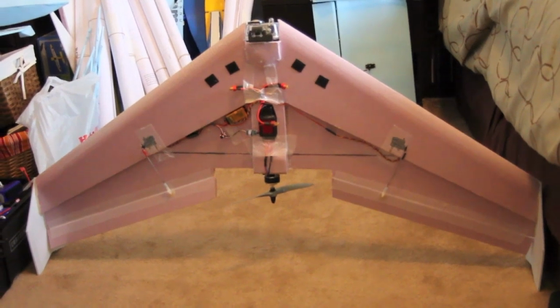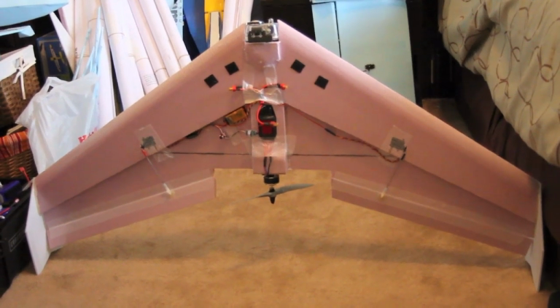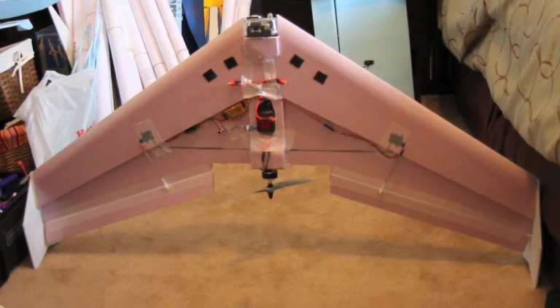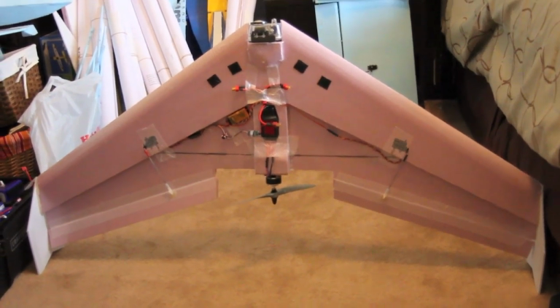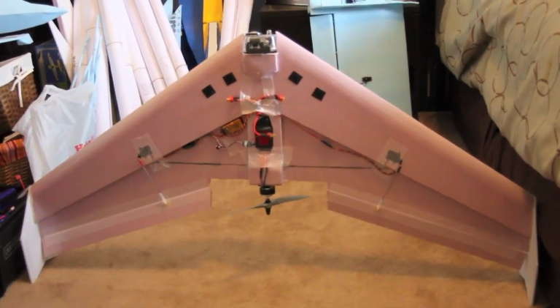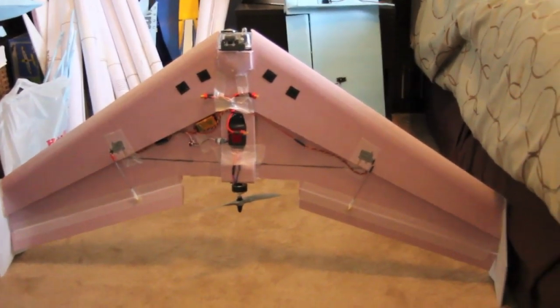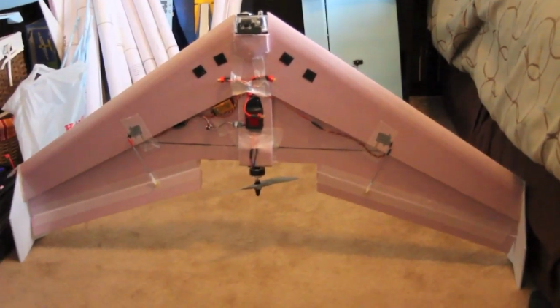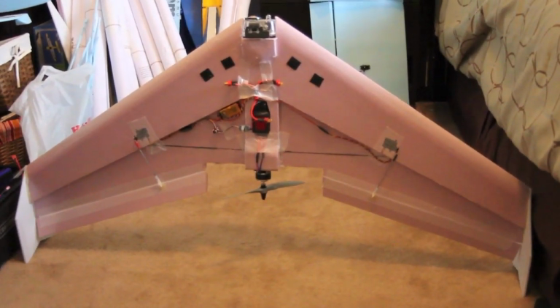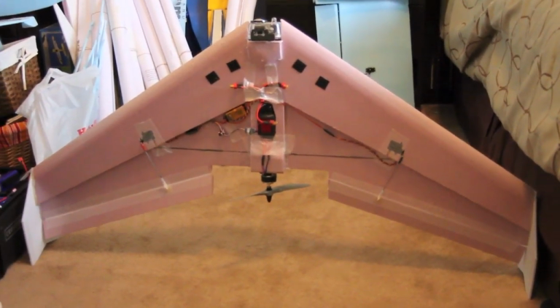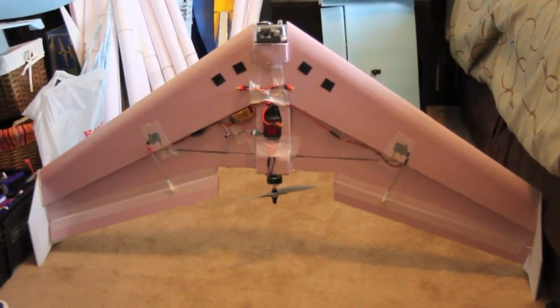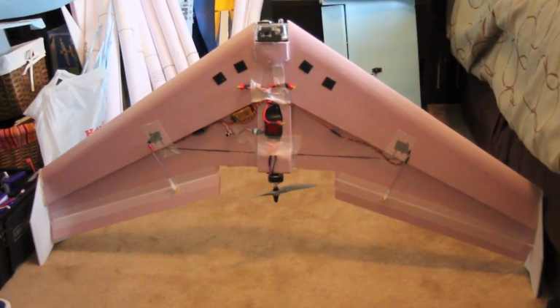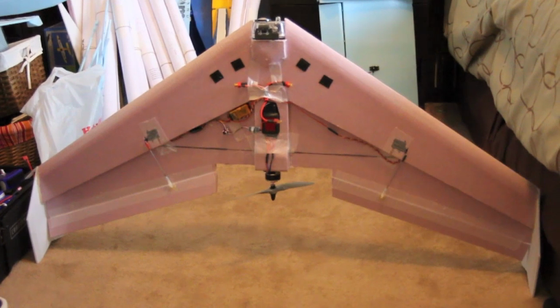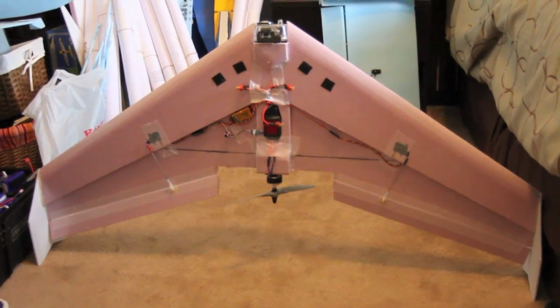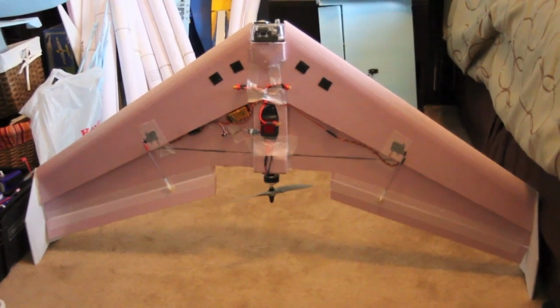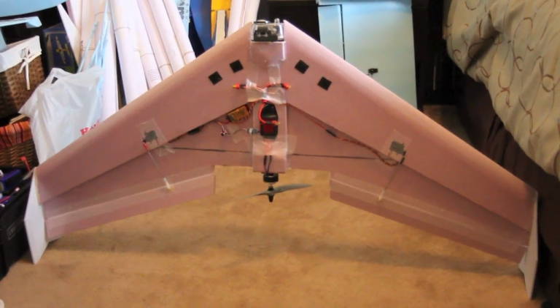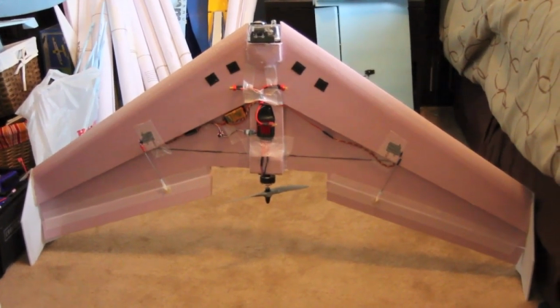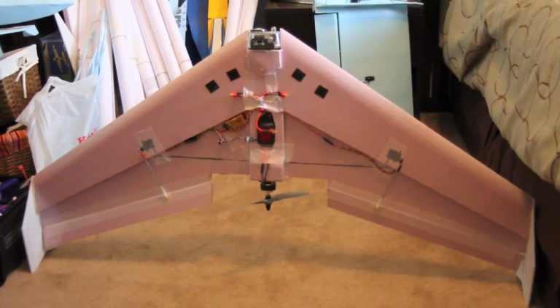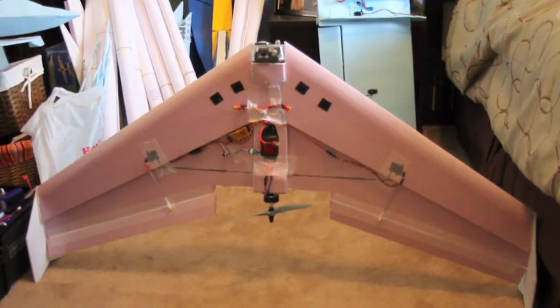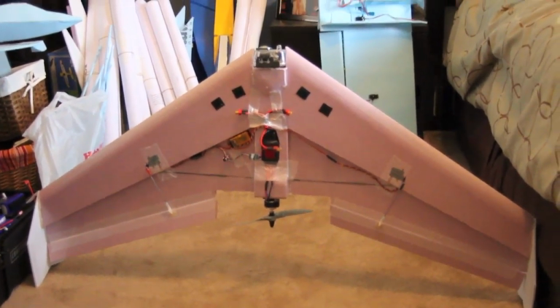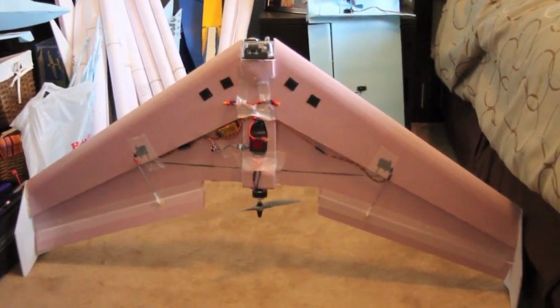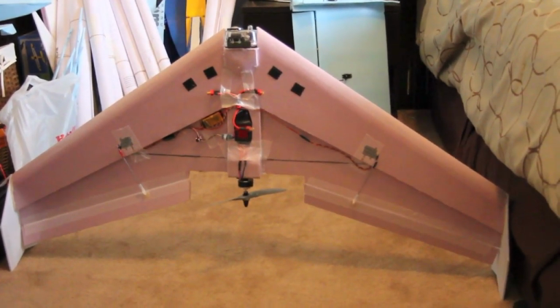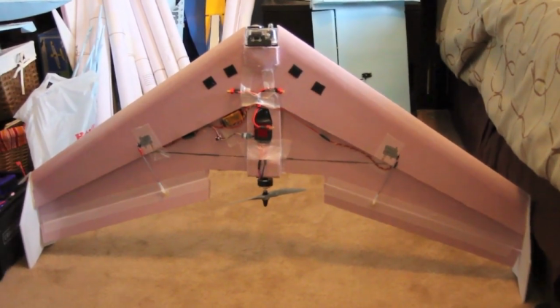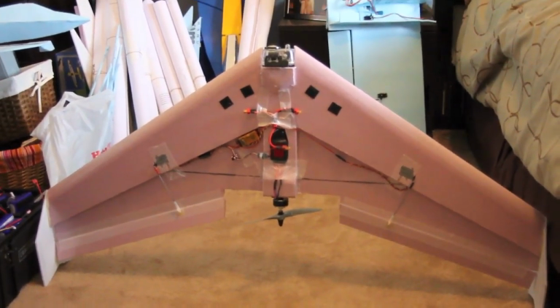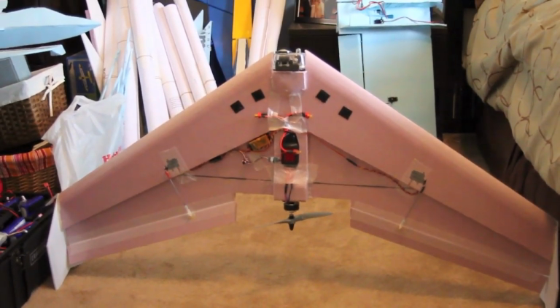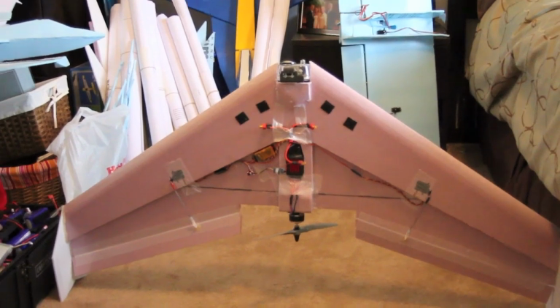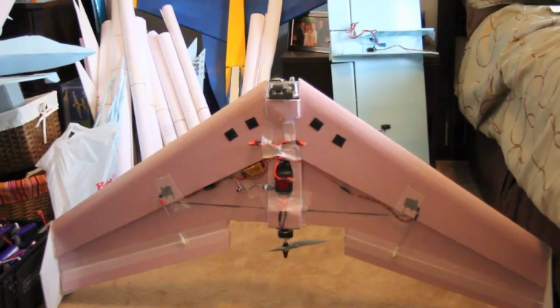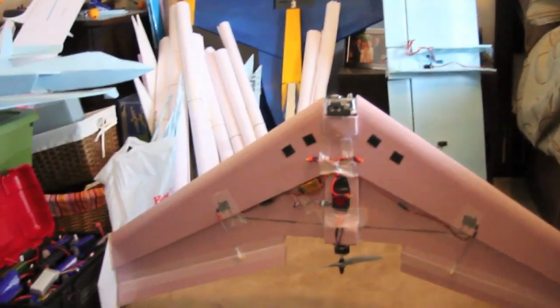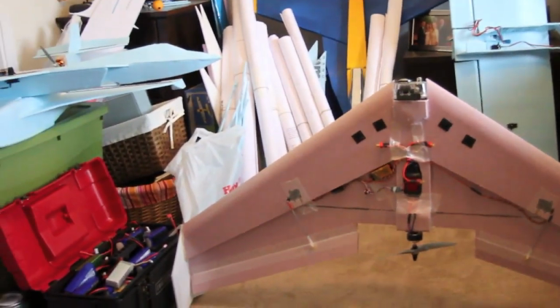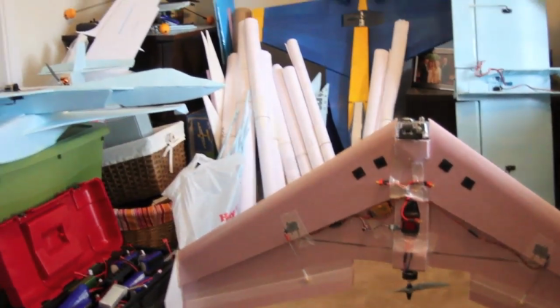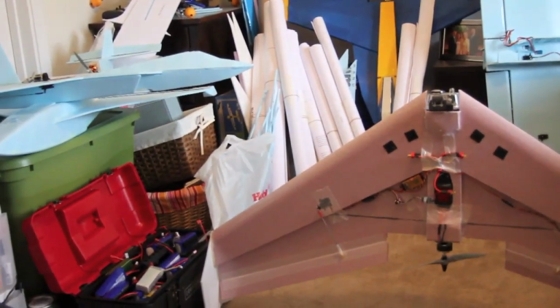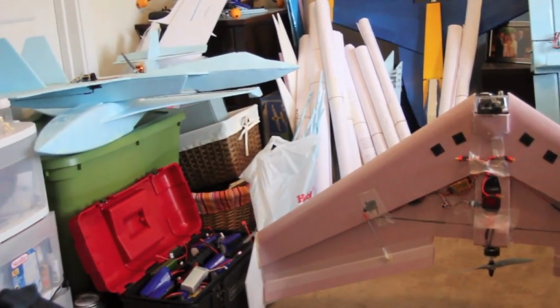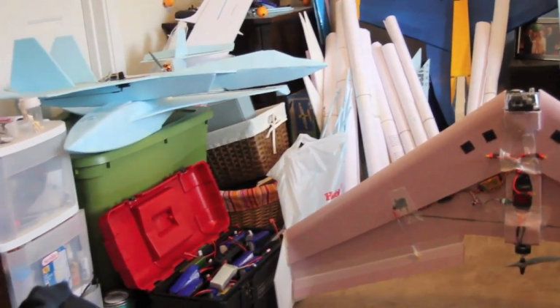I'll say I really love the way it flew. It was real stable and I'm really excited to start flying FPV with it. And before we go I'll show you a quick look around the room at all the other projects I've been working on.